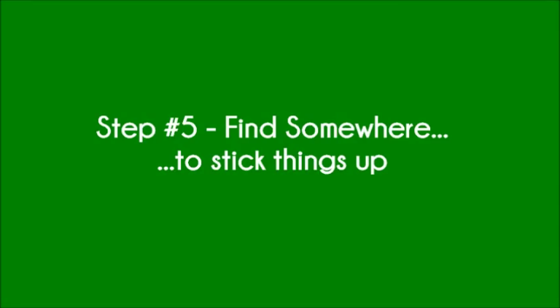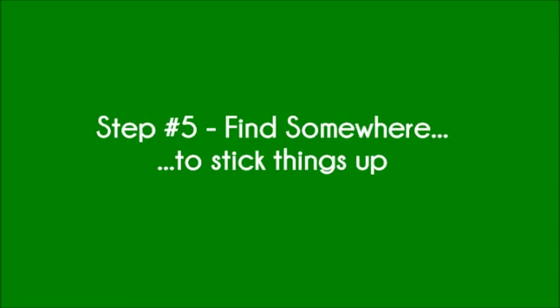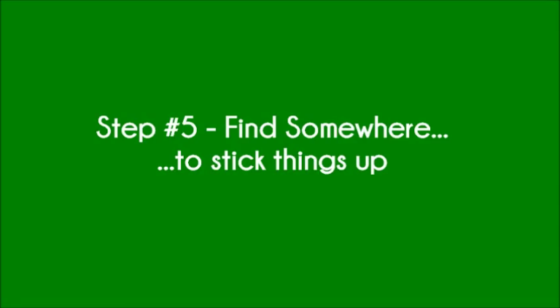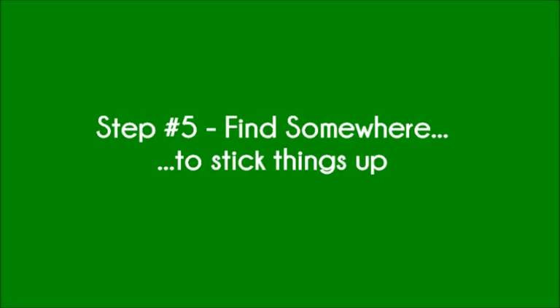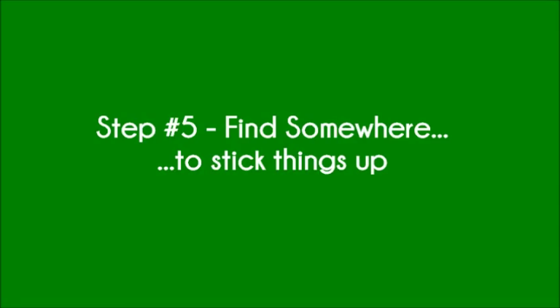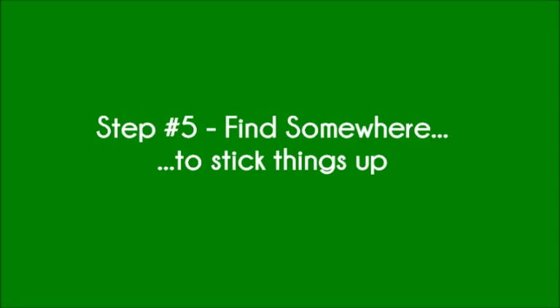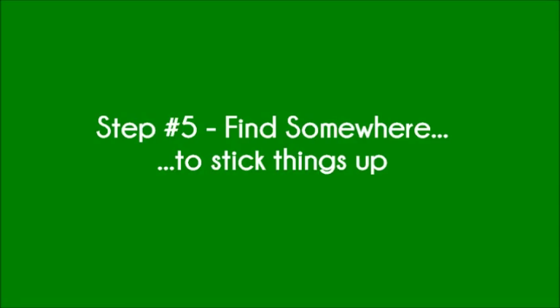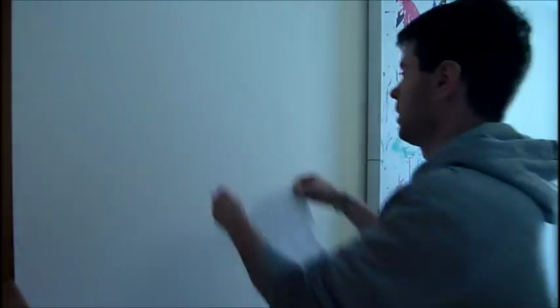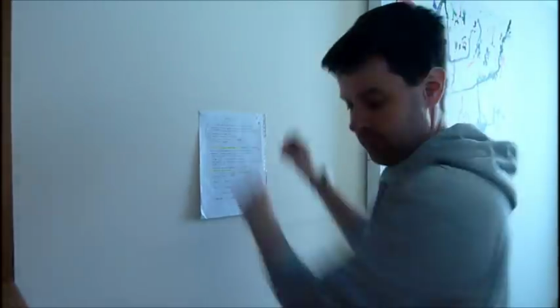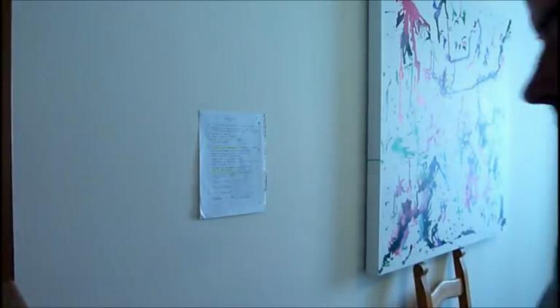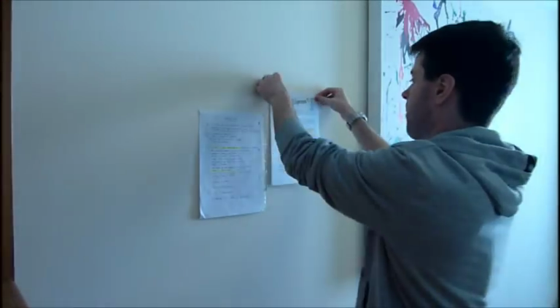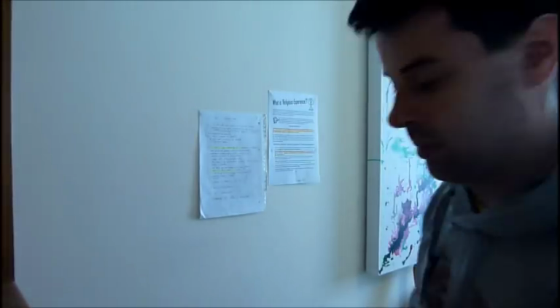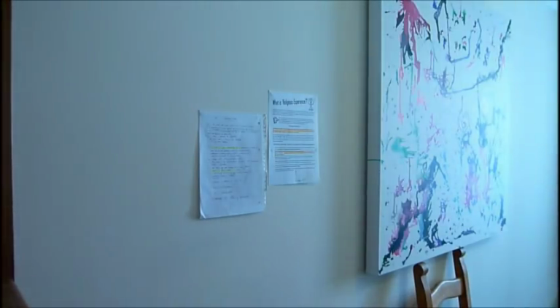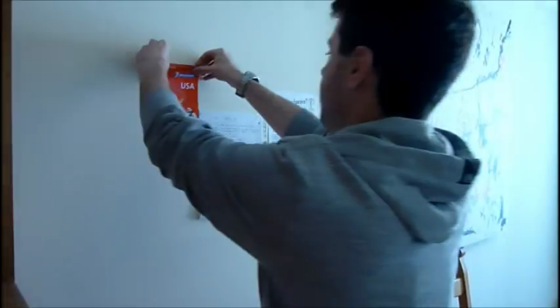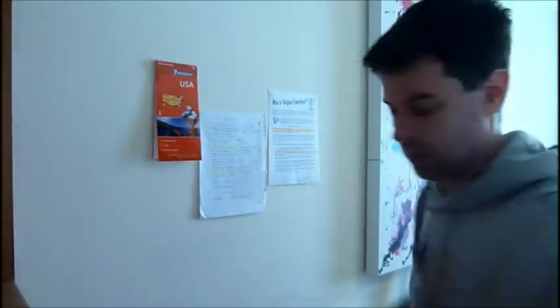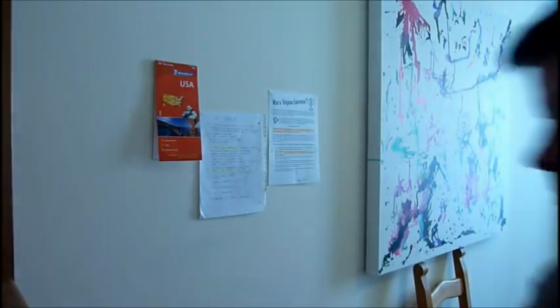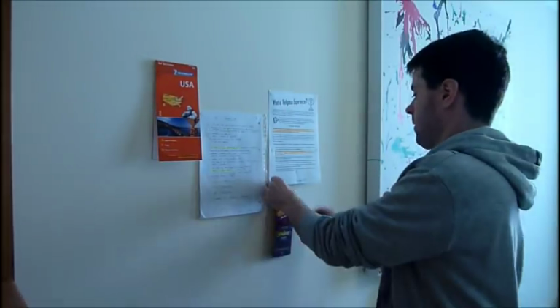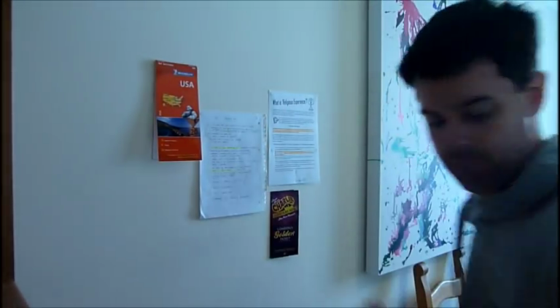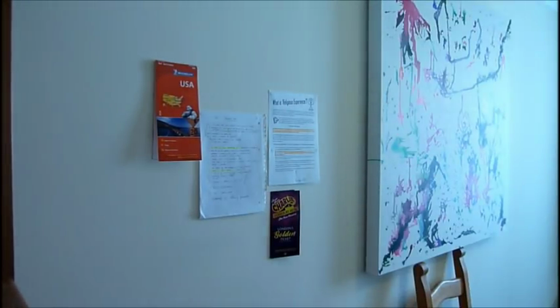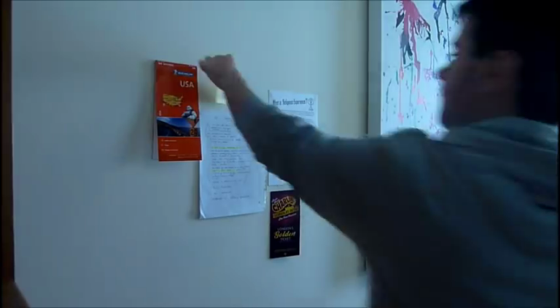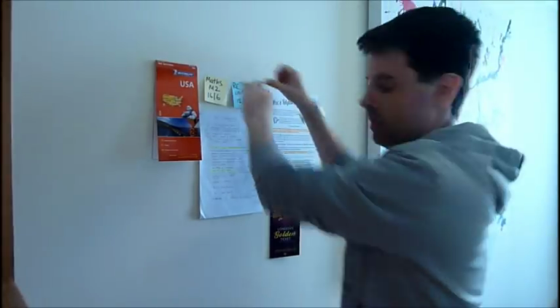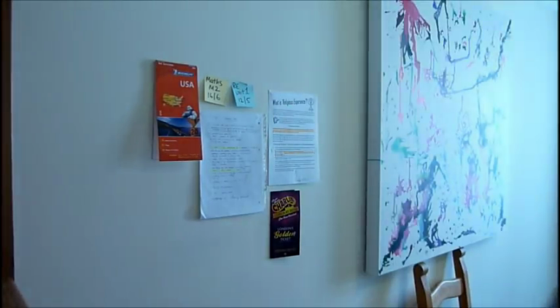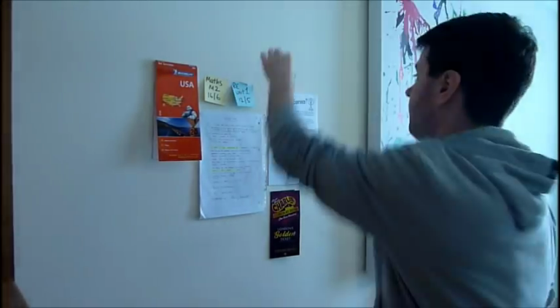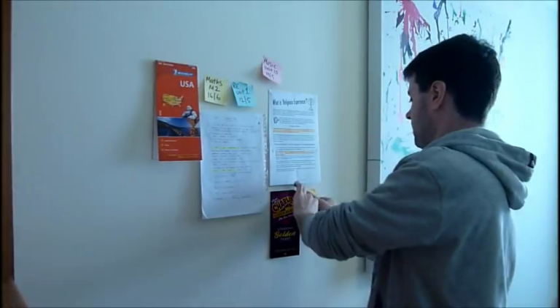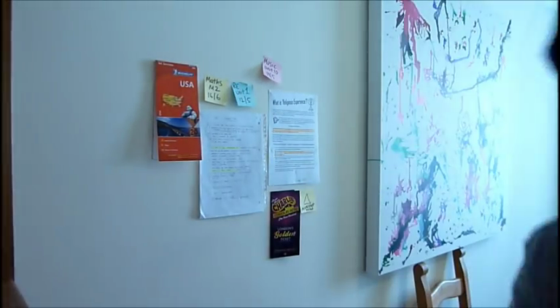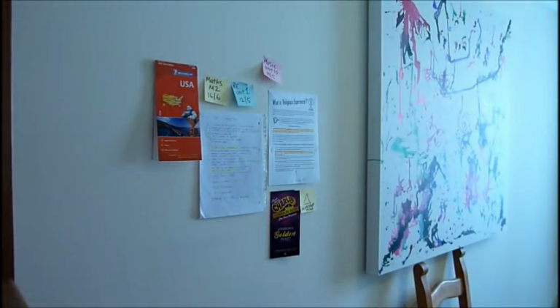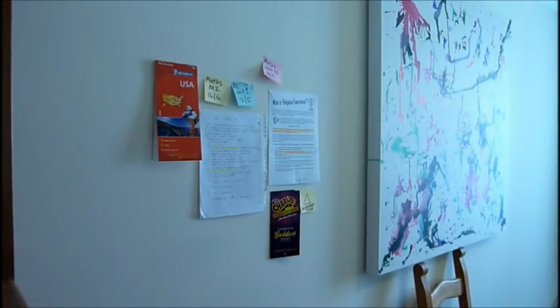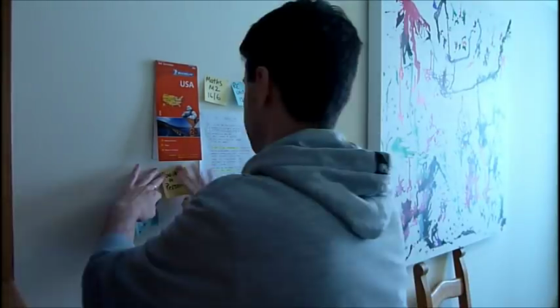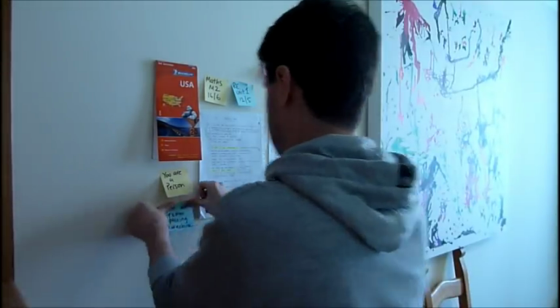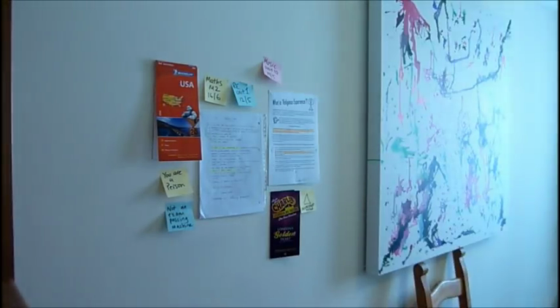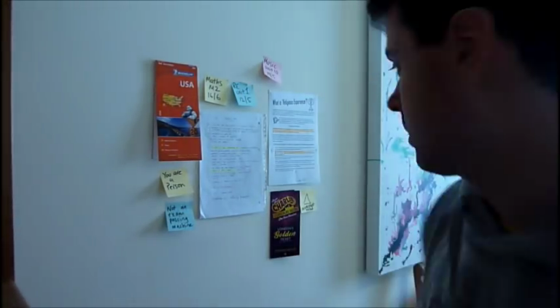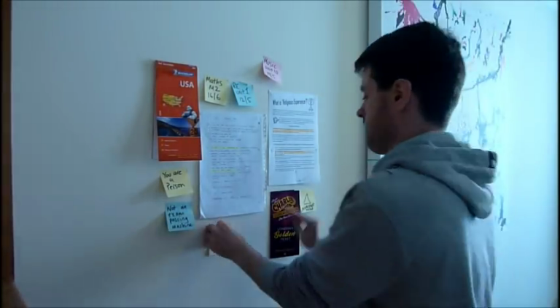Step 5: Find somewhere to stick things up. Now this may not always be so easy in the dining room, but if possible you want to have somewhere where you can stick things up on the wall — whether it's your revision timetable, your exam list, mind maps, notes or even a photo of your summer holiday destination.